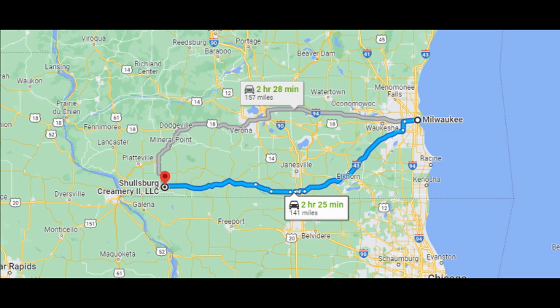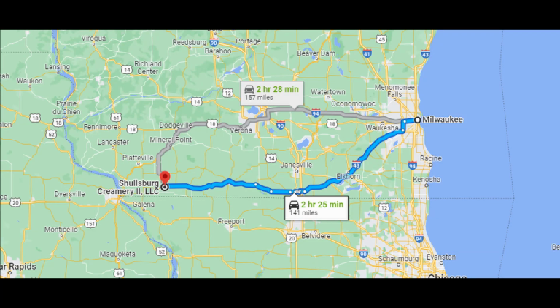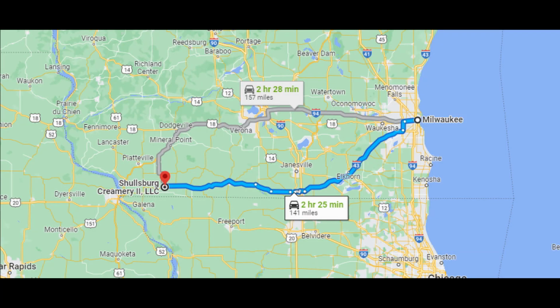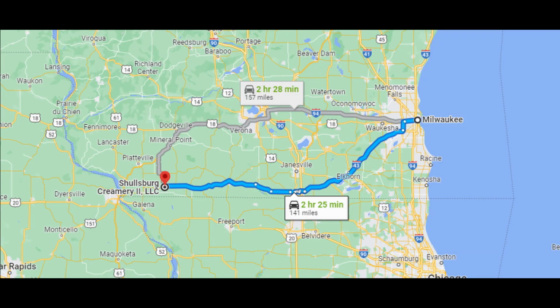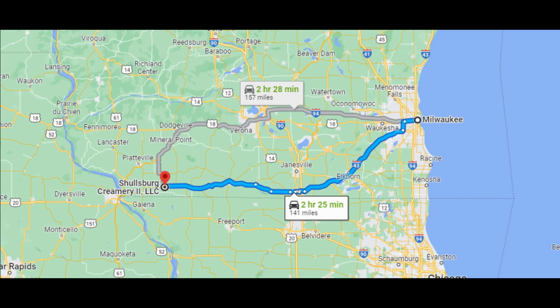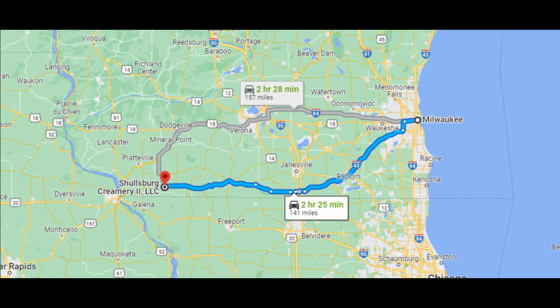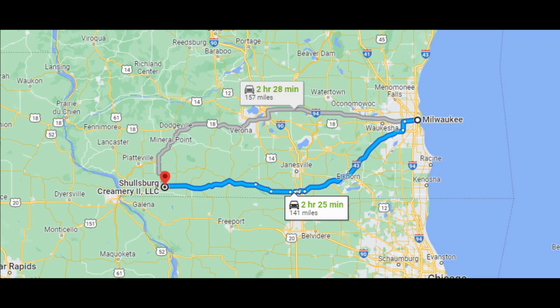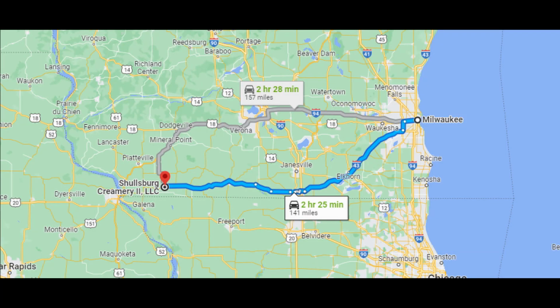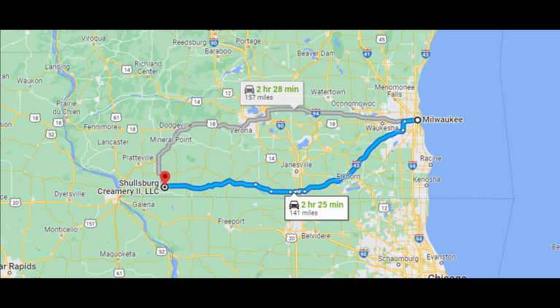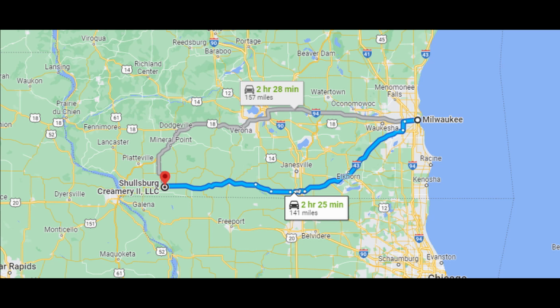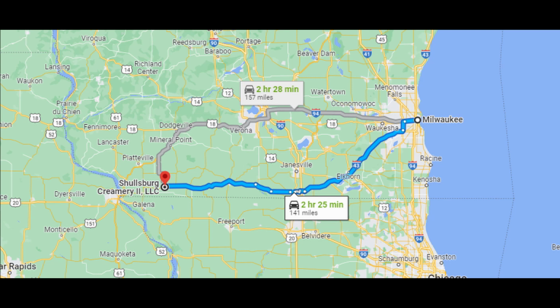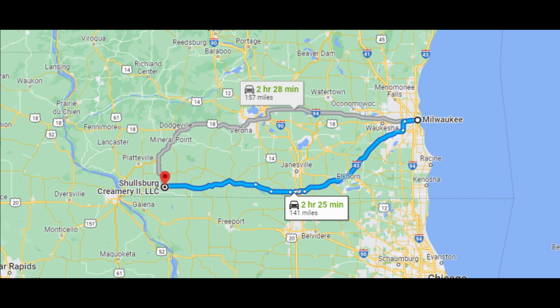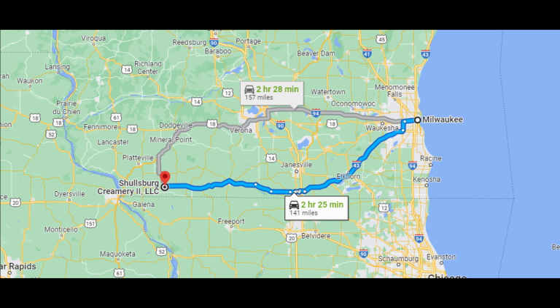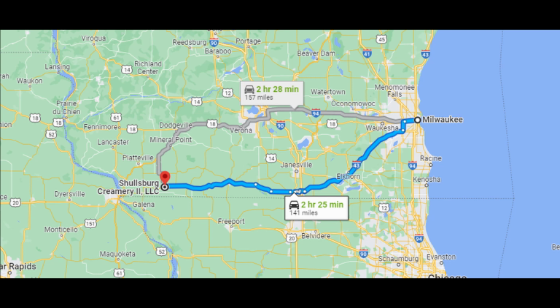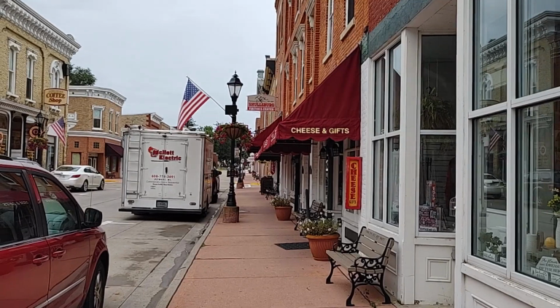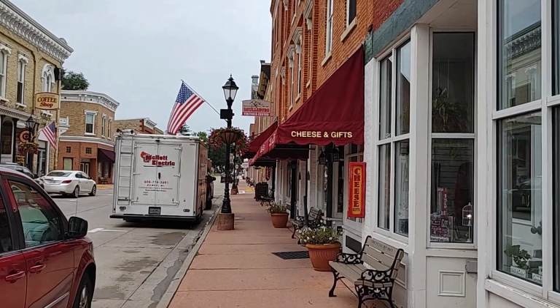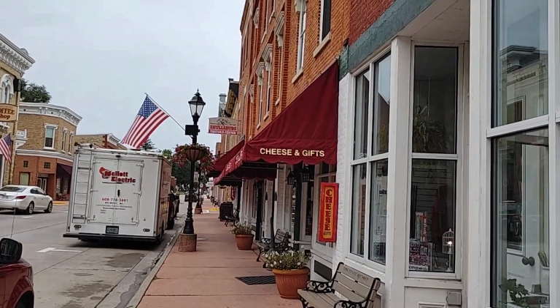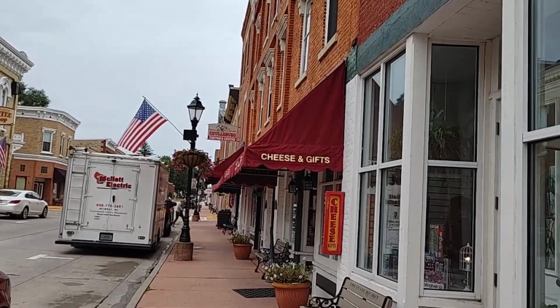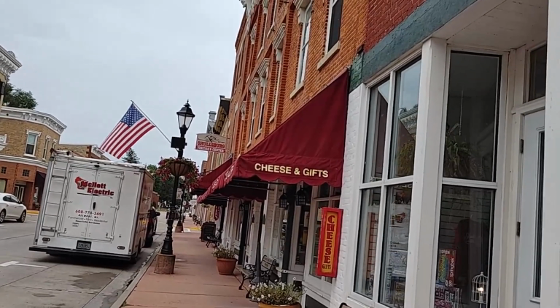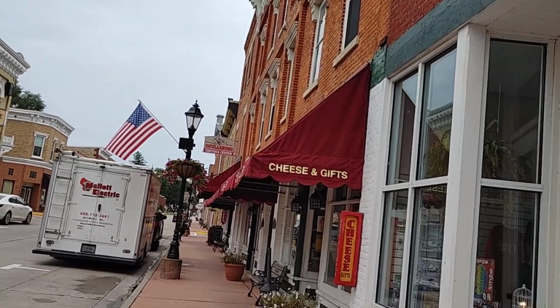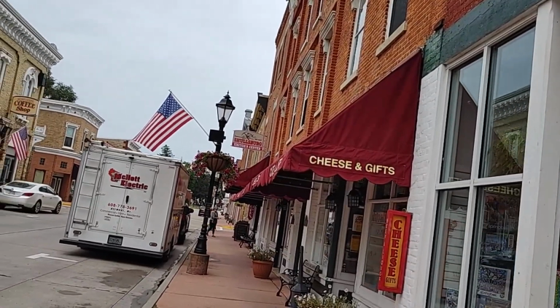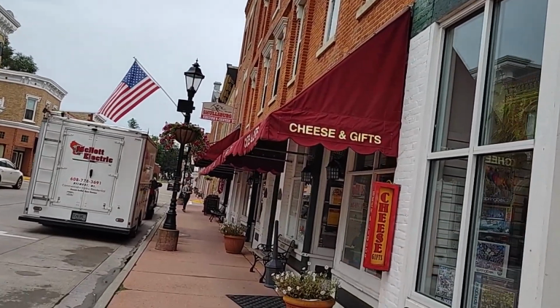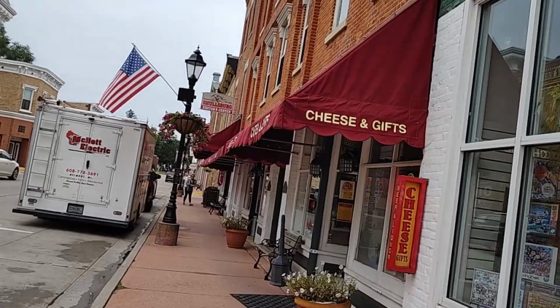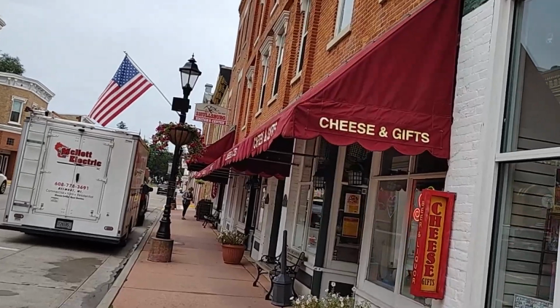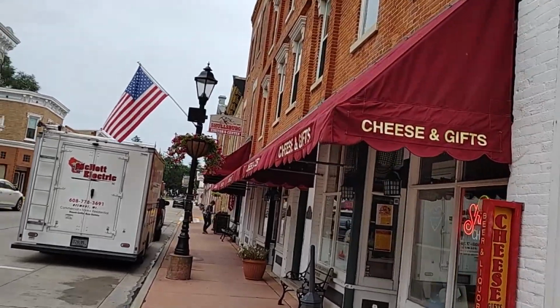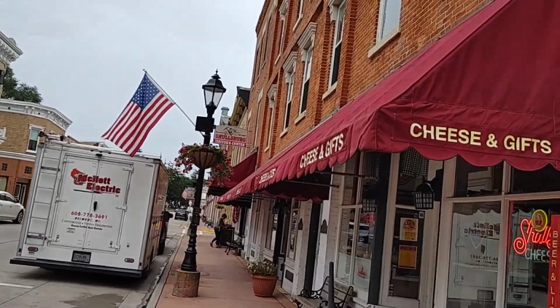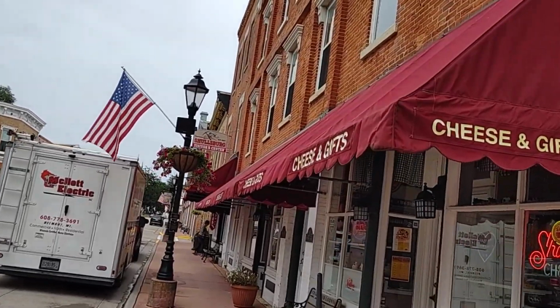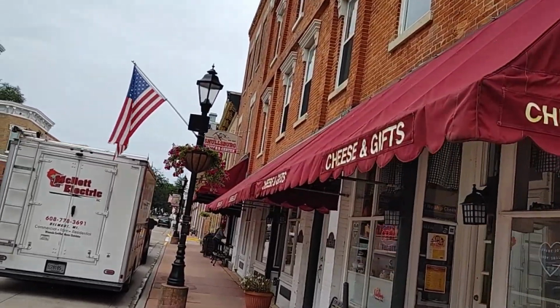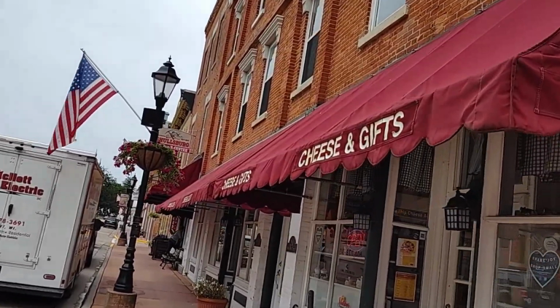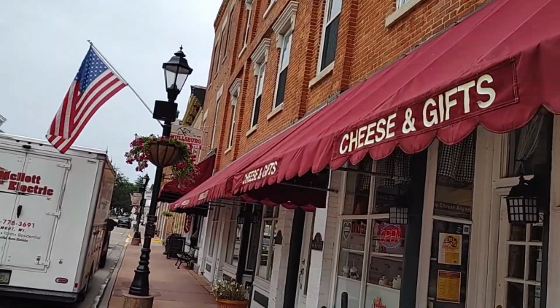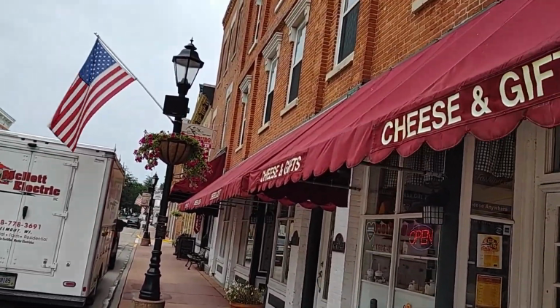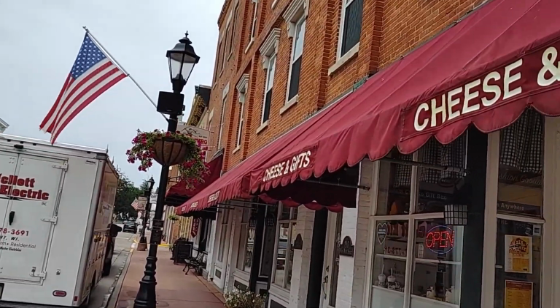Schulzburg Creamery is located in Schulzburg, Wisconsin, about two and a half hours west of Milwaukee. You can purchase their cheese at their company store, online, or at various stores in the midwest.